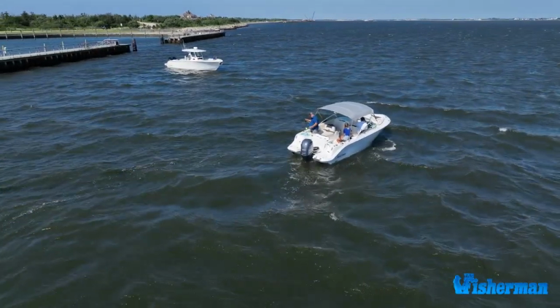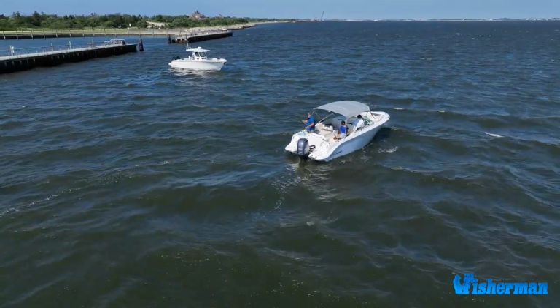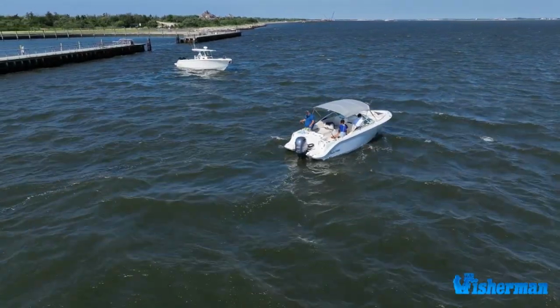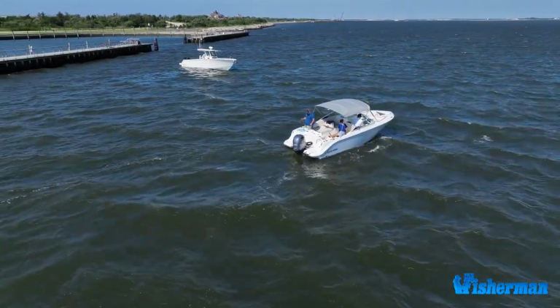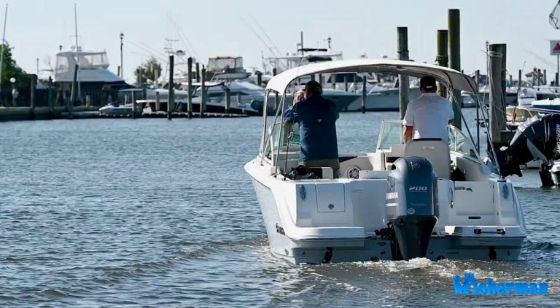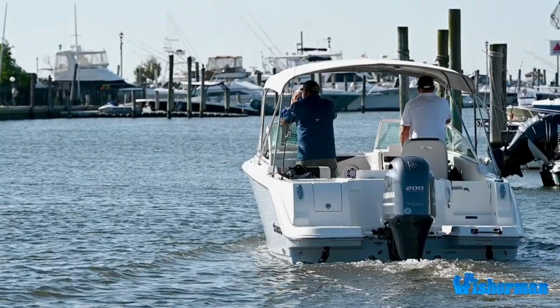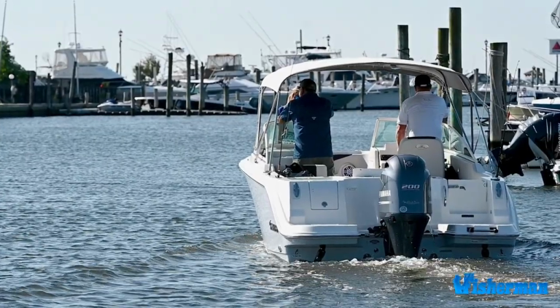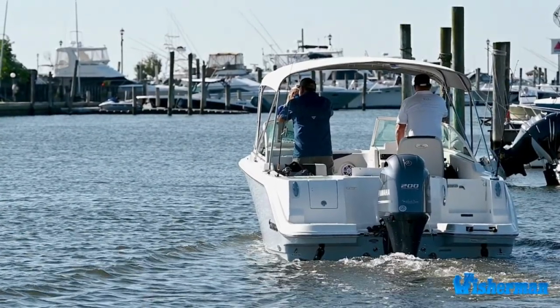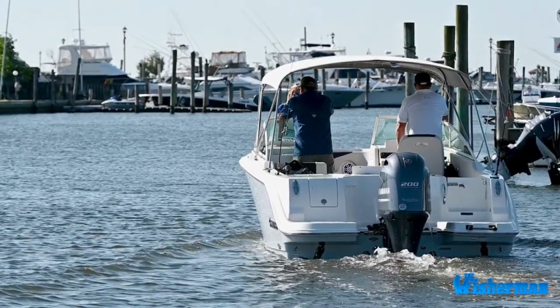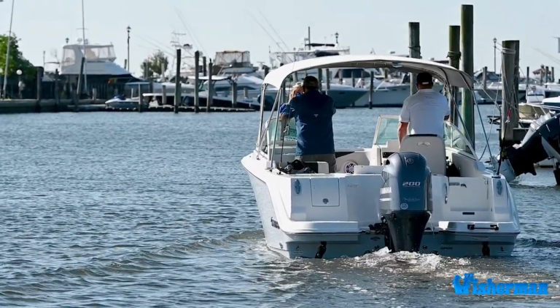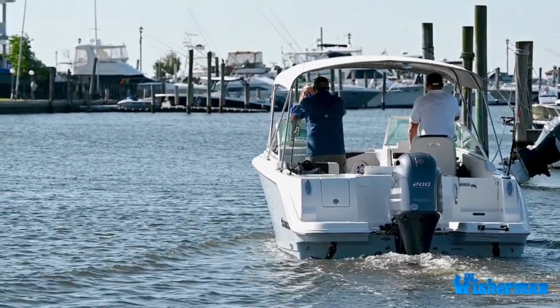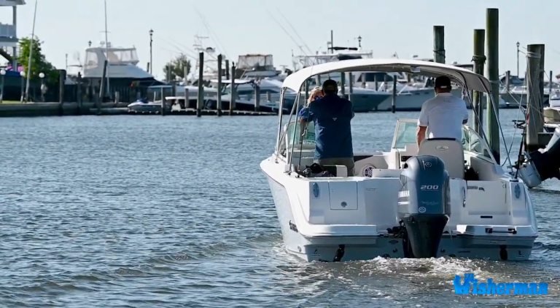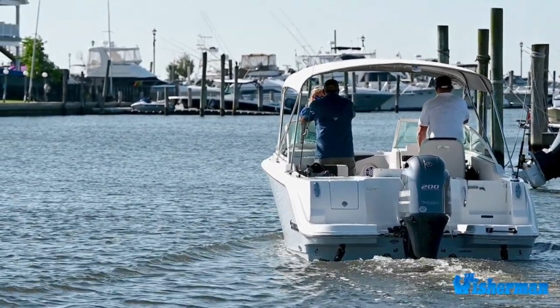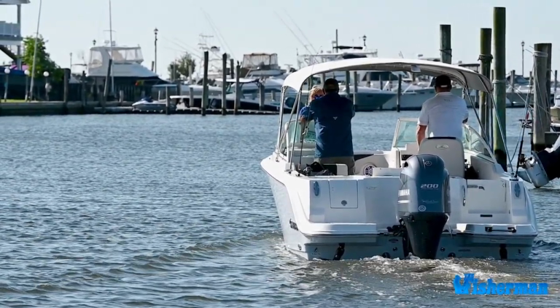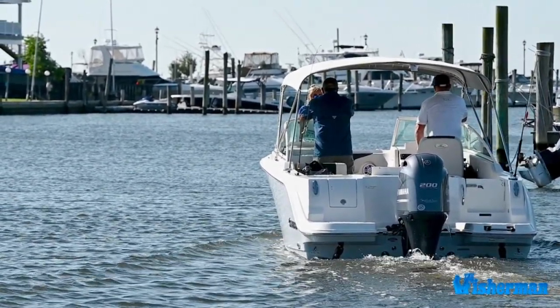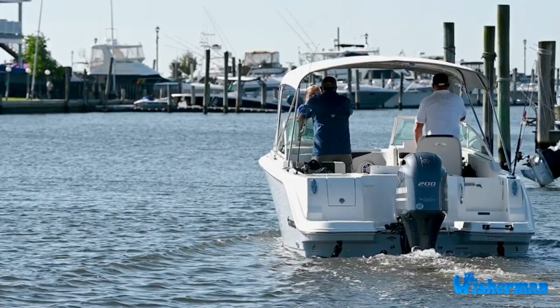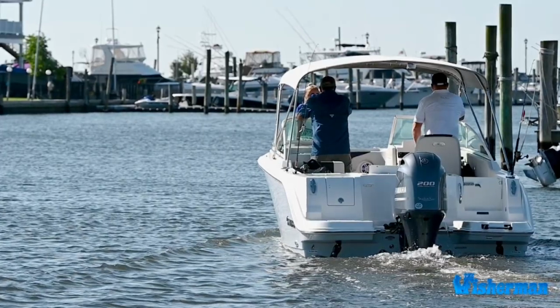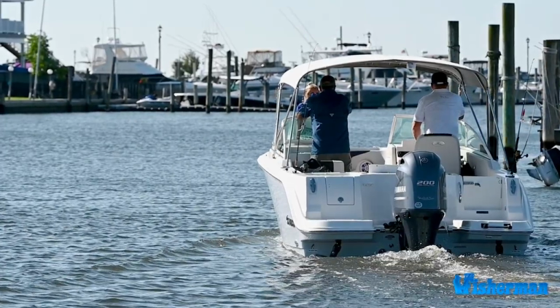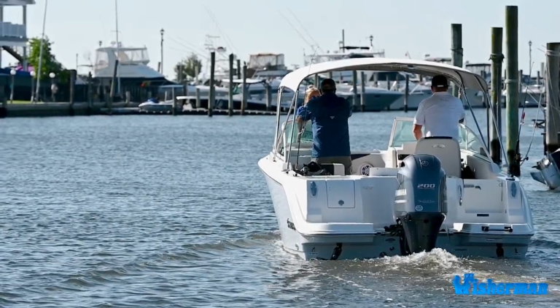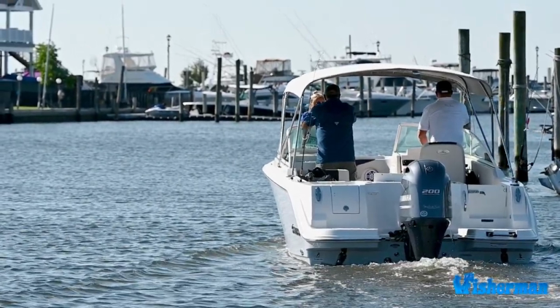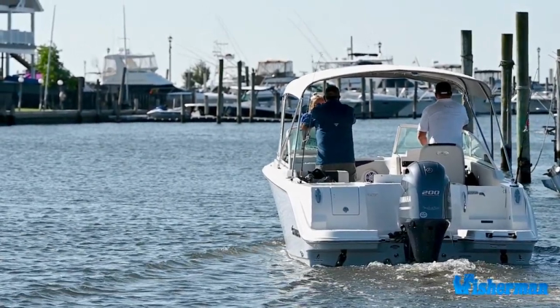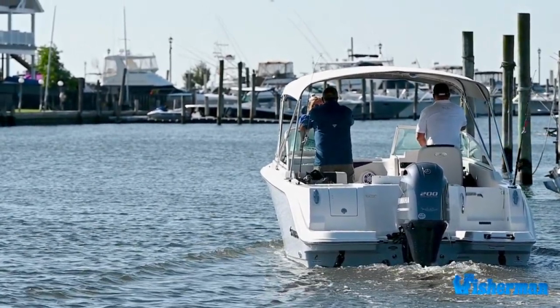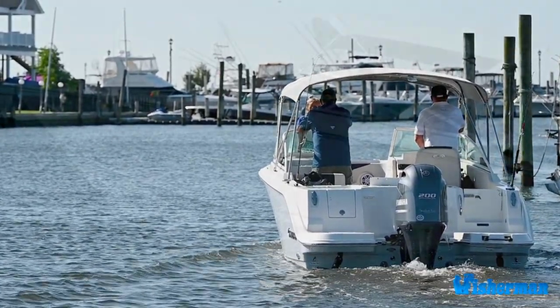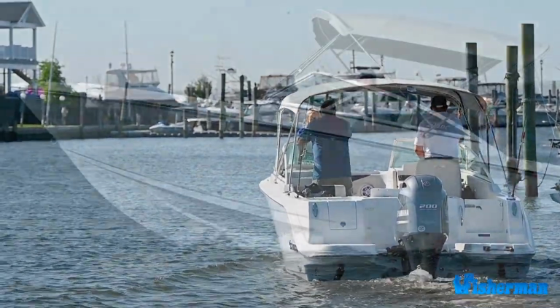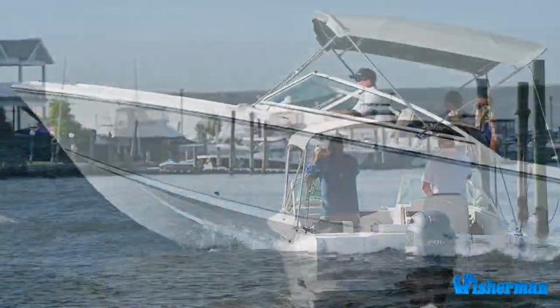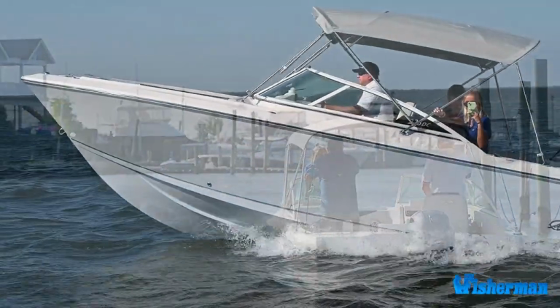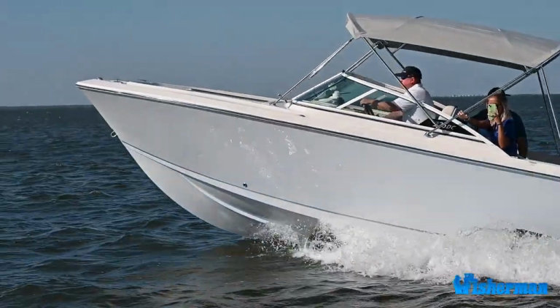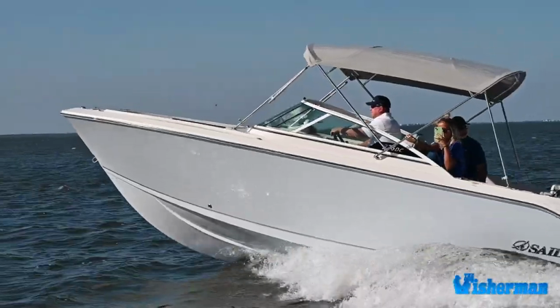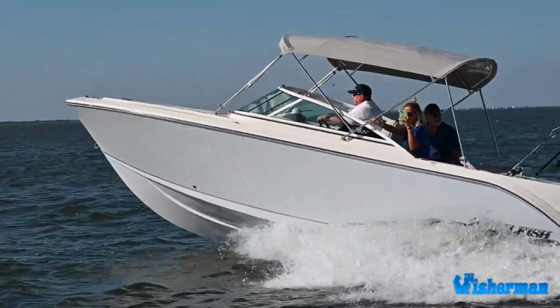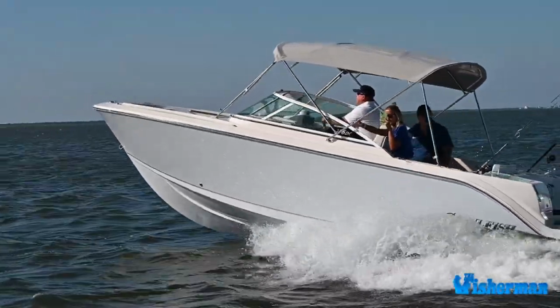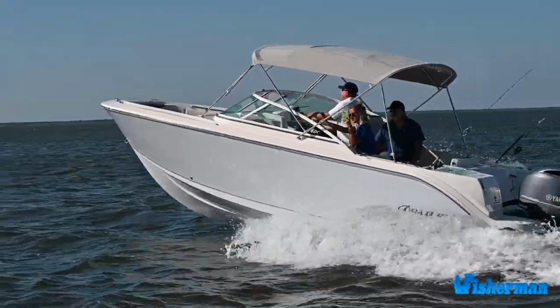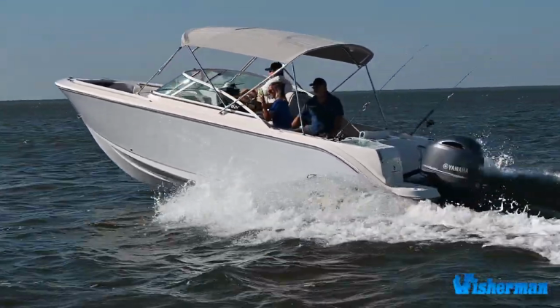The 226 is powered by either a single Mercury, Yamaha, or Suzuki 150 or 200 horsepower engine, delivering ample performance and safety without breaking the bank.